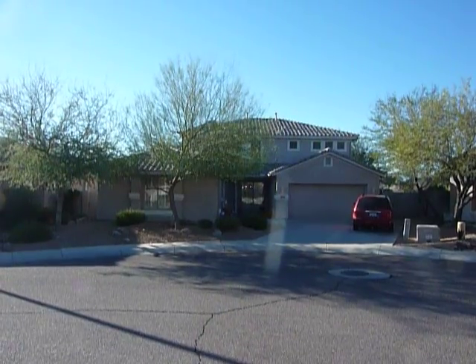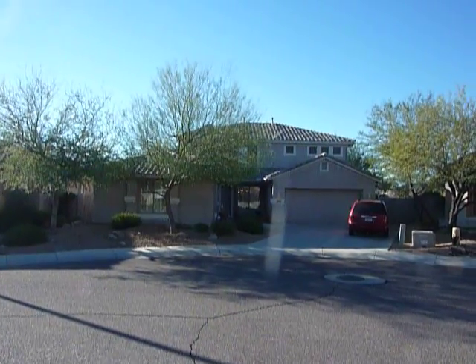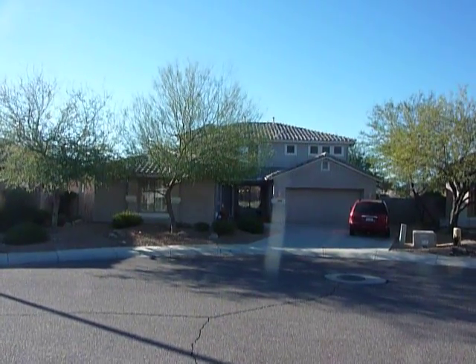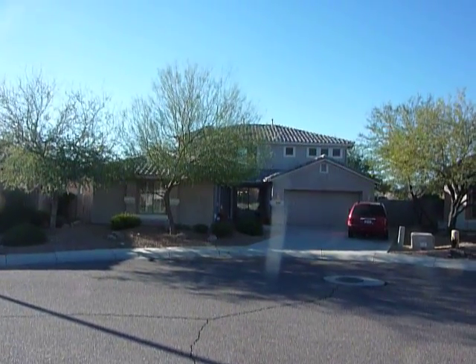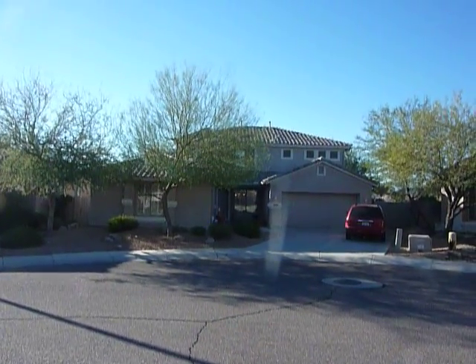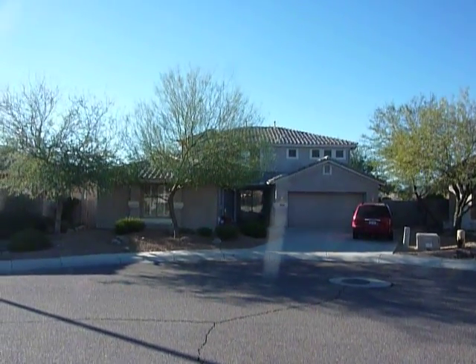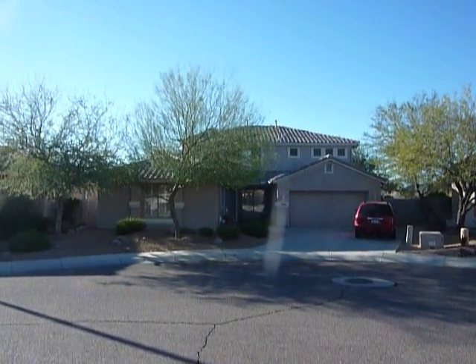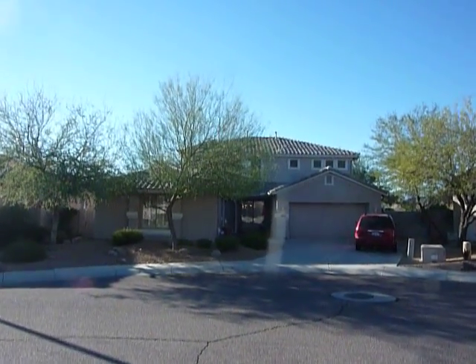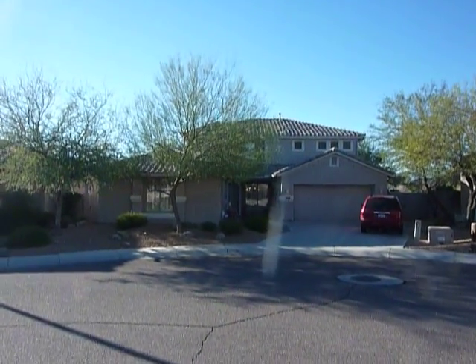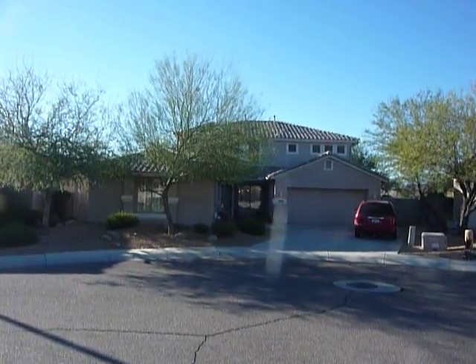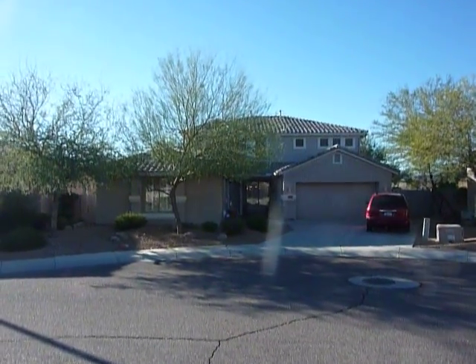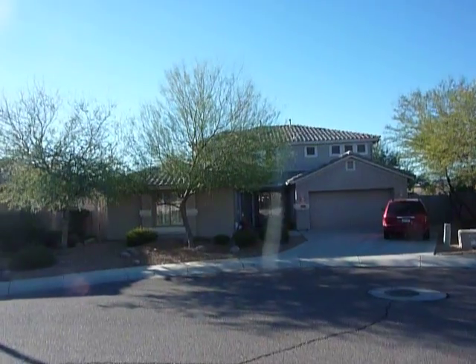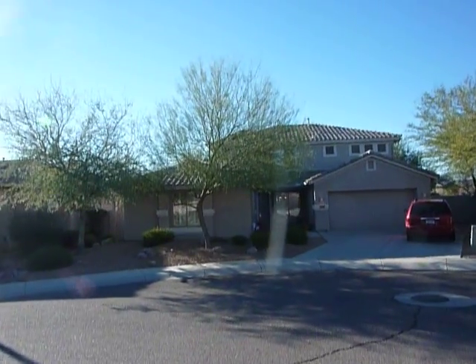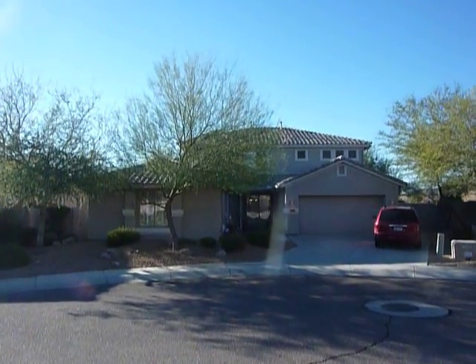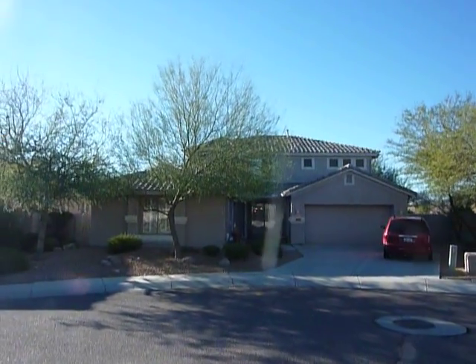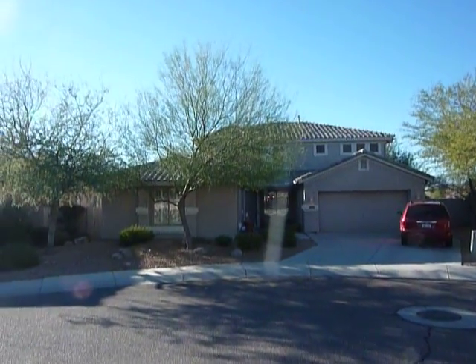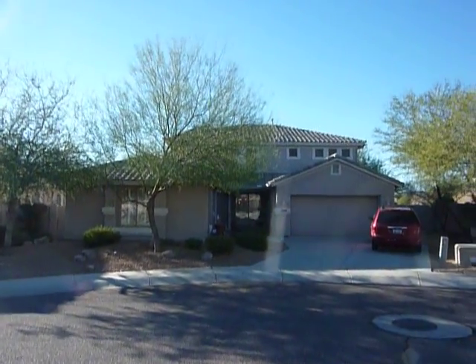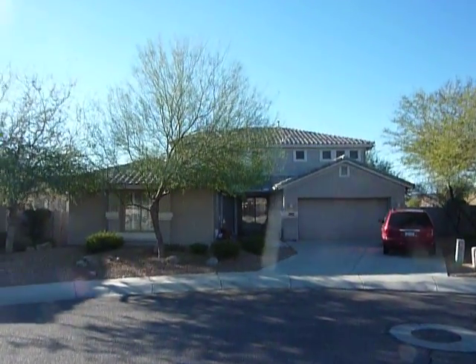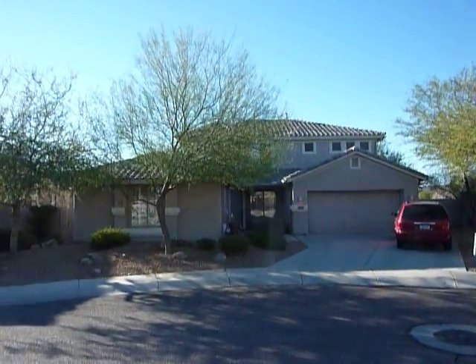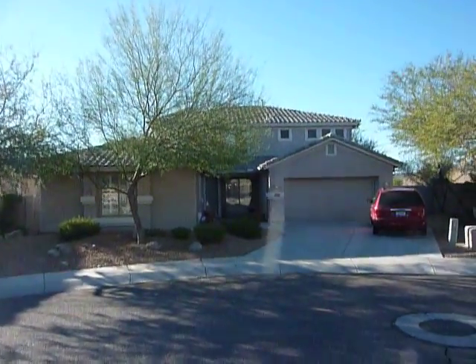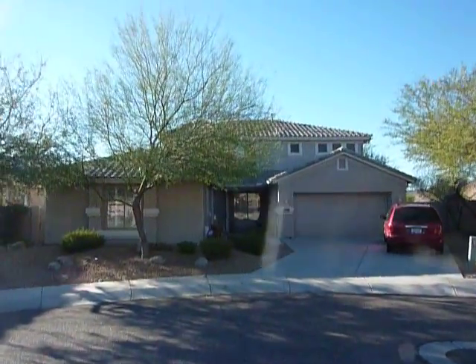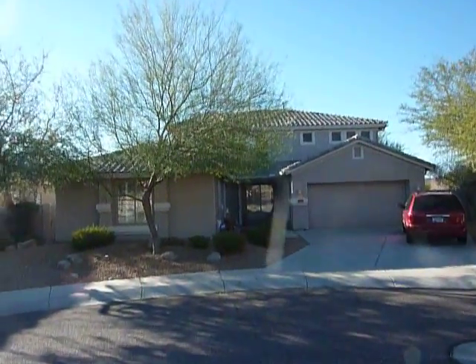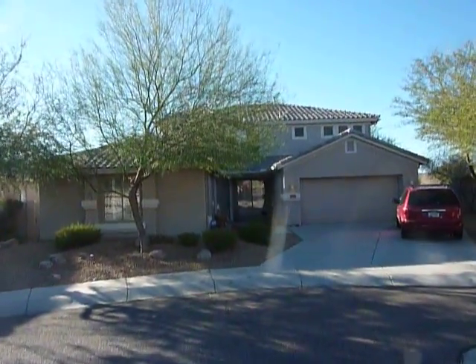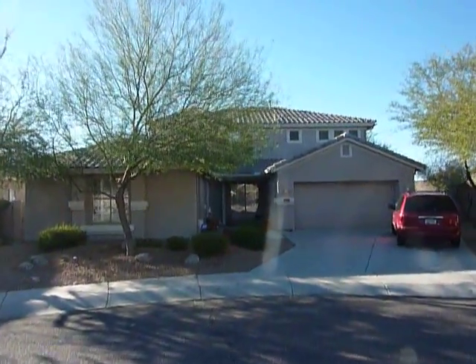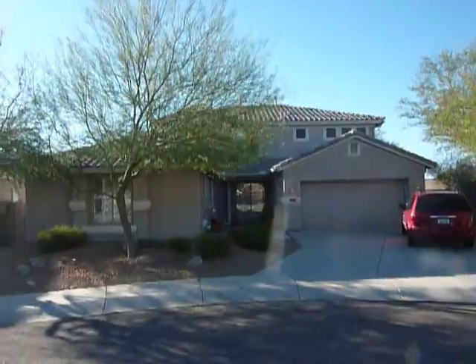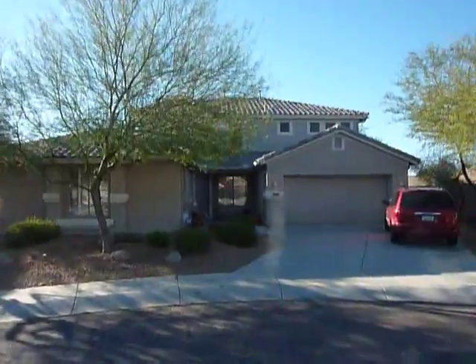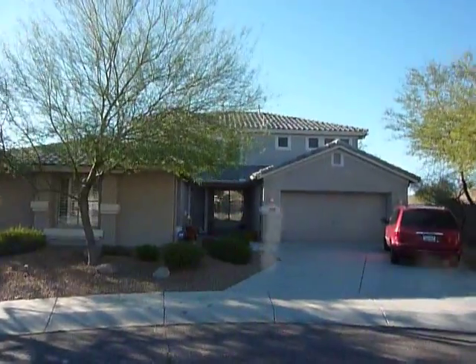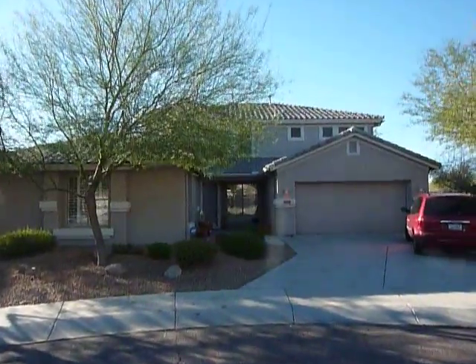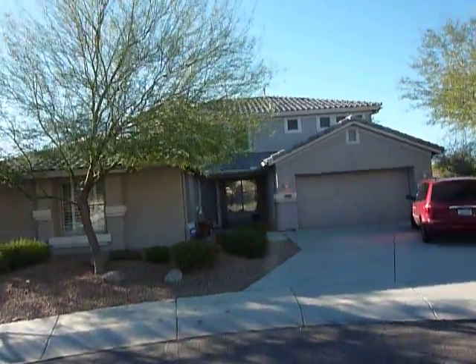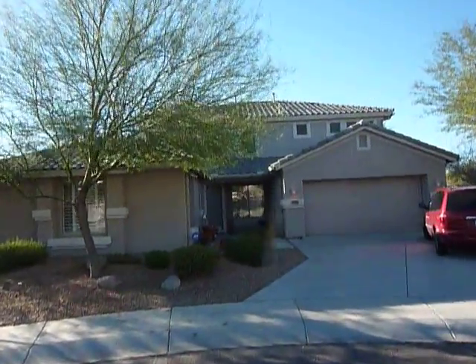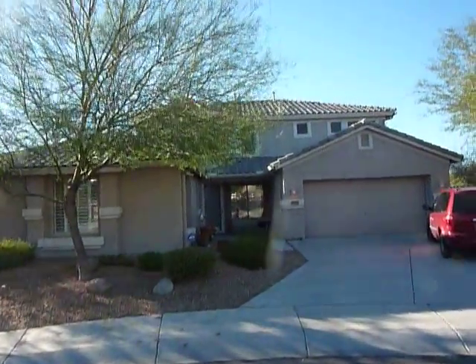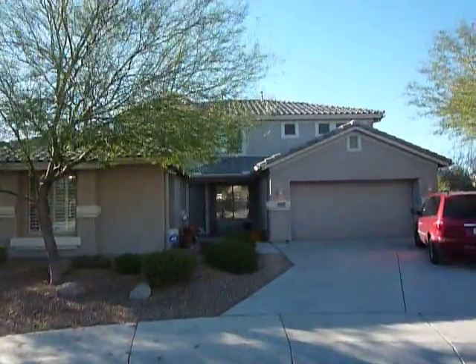Welcome to 4435 West Buckskin Drive. This is a short sale in North Phoenix, right on the Glendale border. This is presented by Next Age Realty, Kirsten Schaefer.